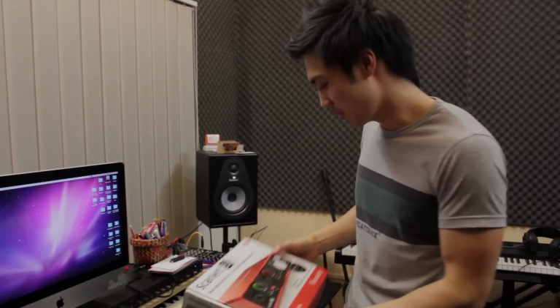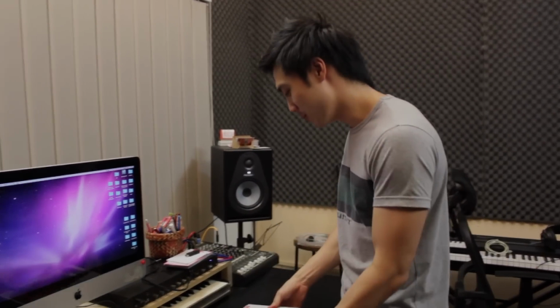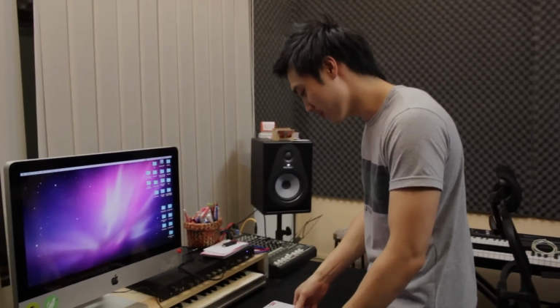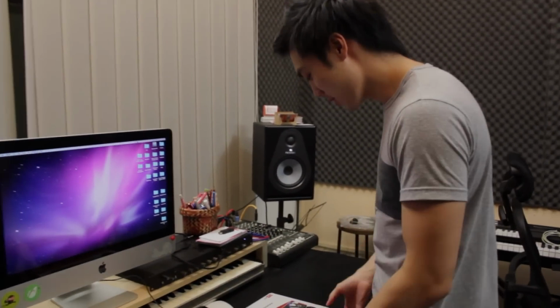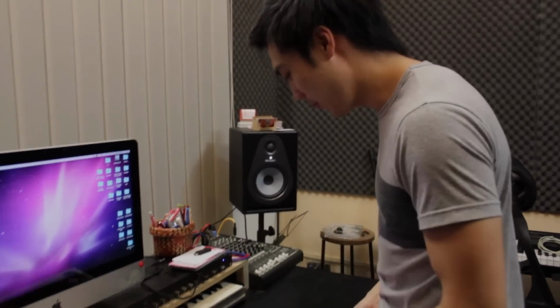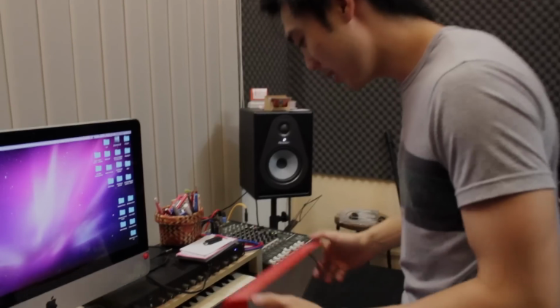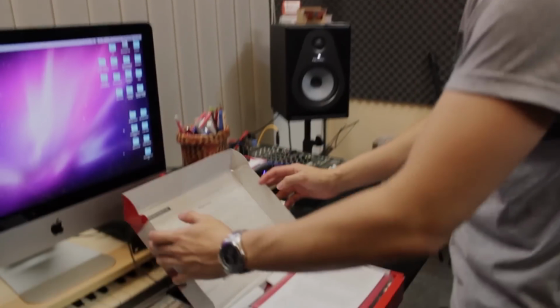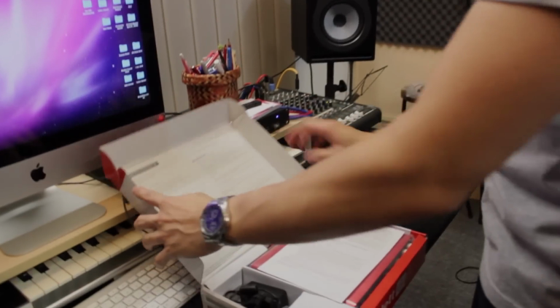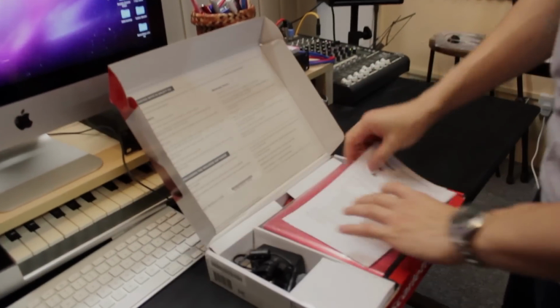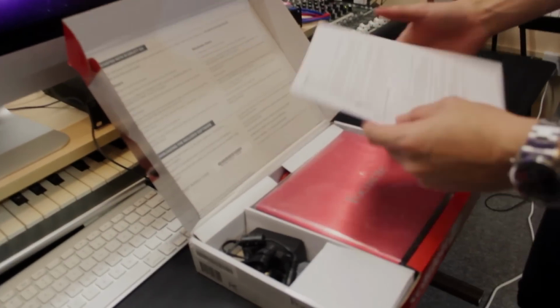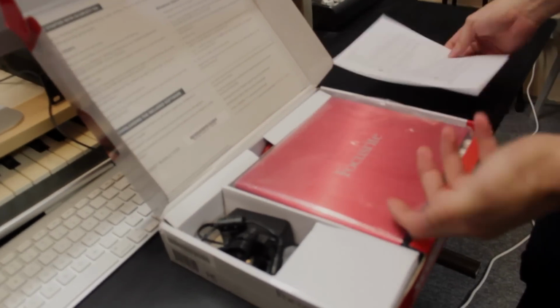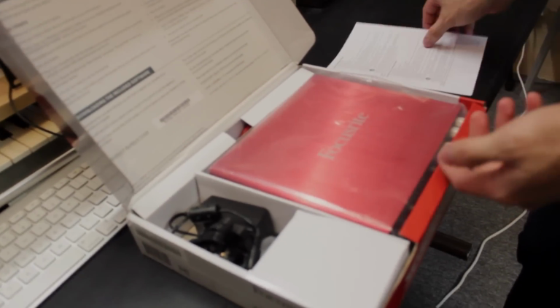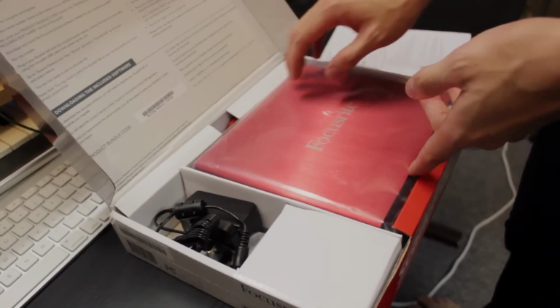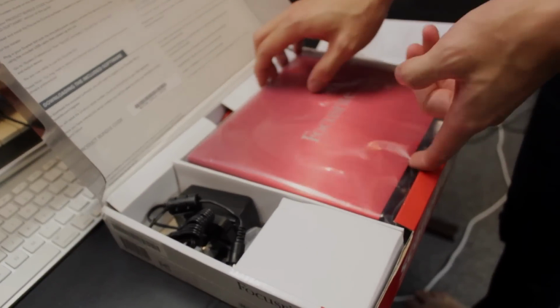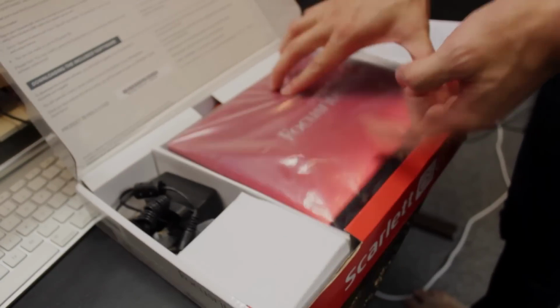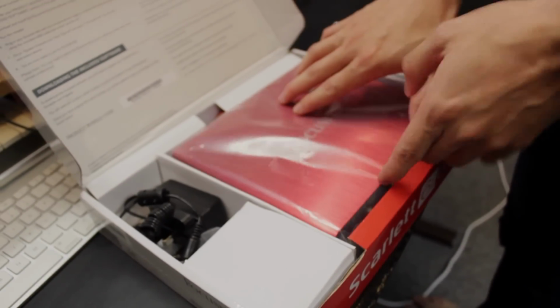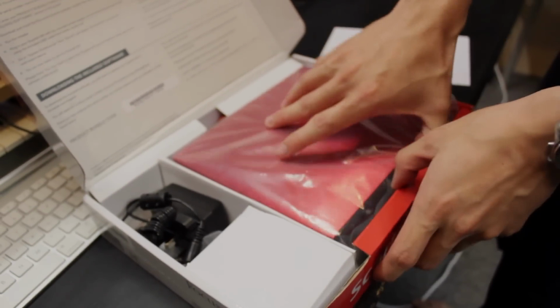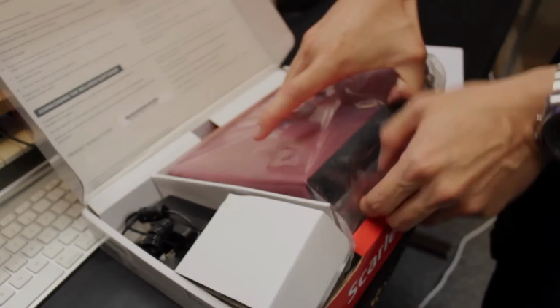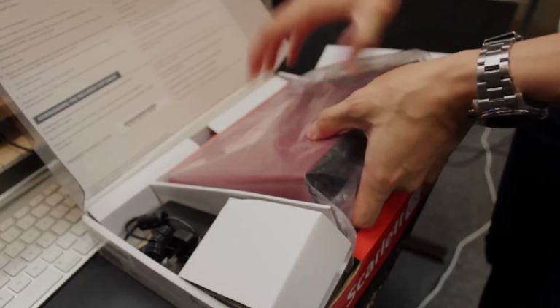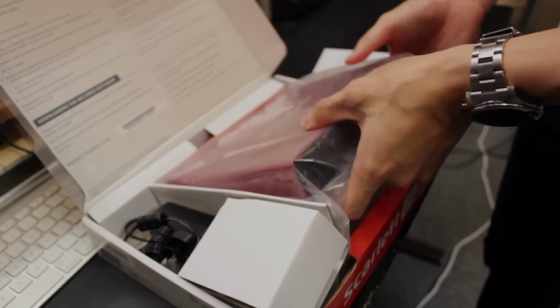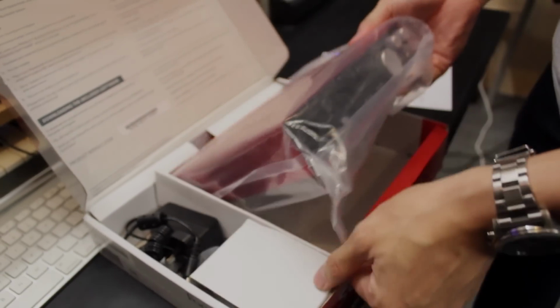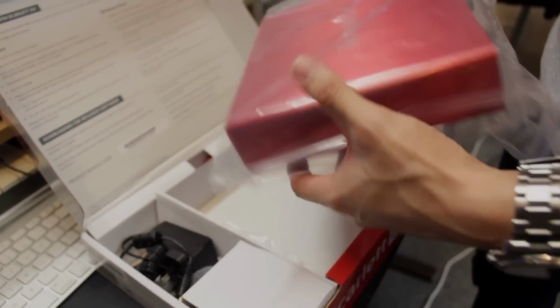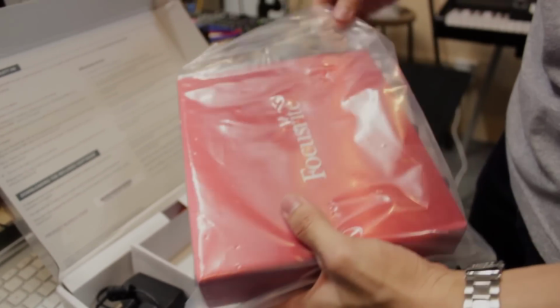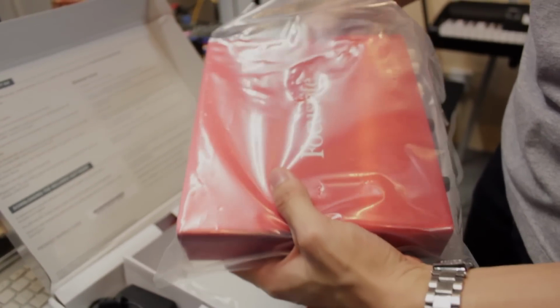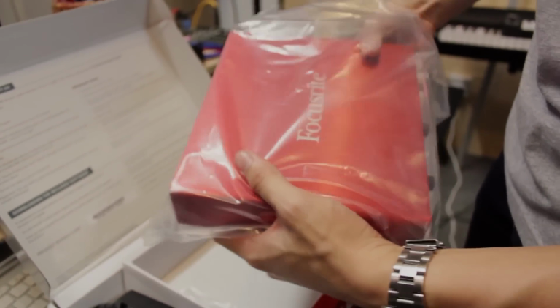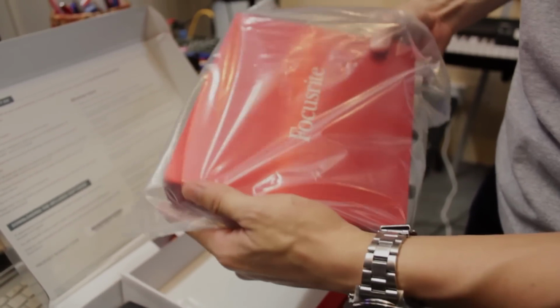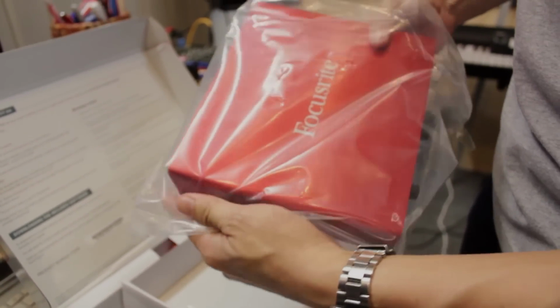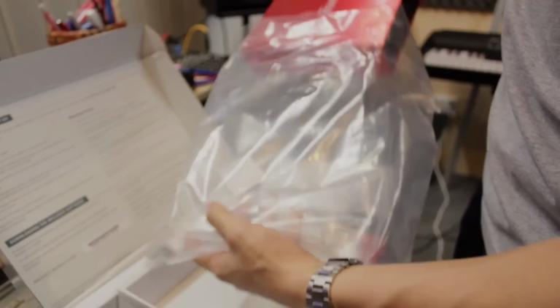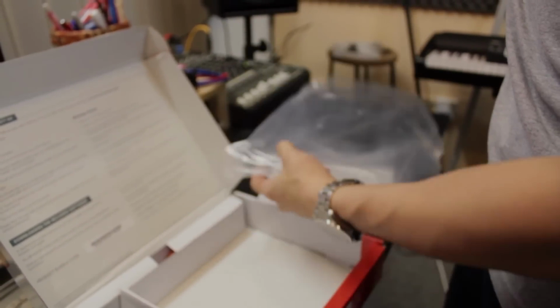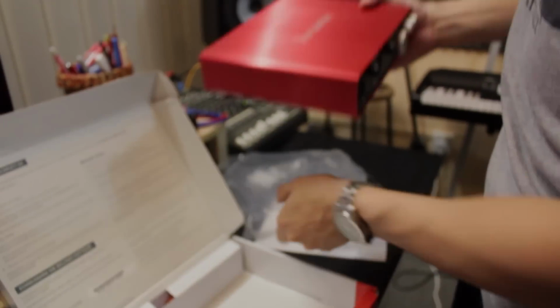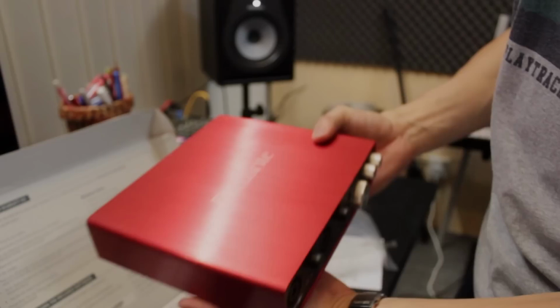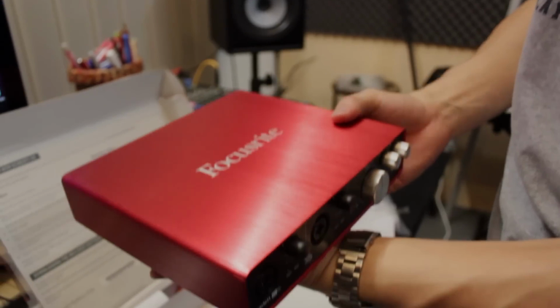So I'm going to show you the box now. Opening it up, basically that's your manuals and the Focusrite is here. It's really huge in size — in fact, if you look at it compared to a lot of other interfaces in this category.